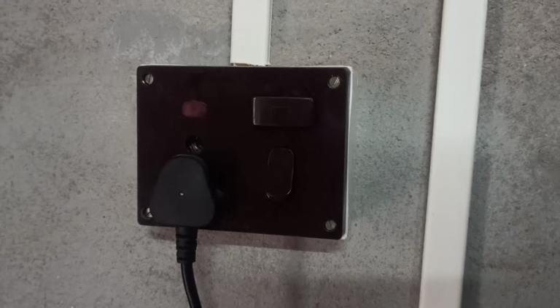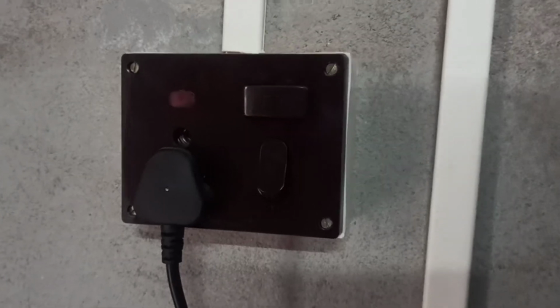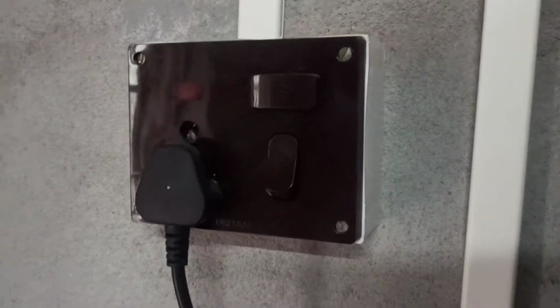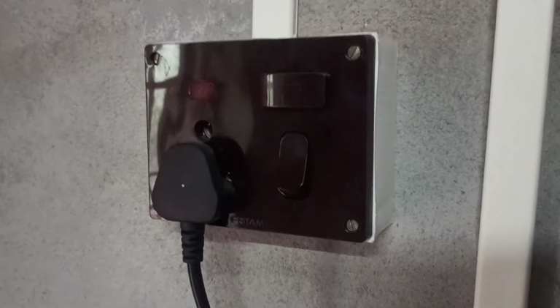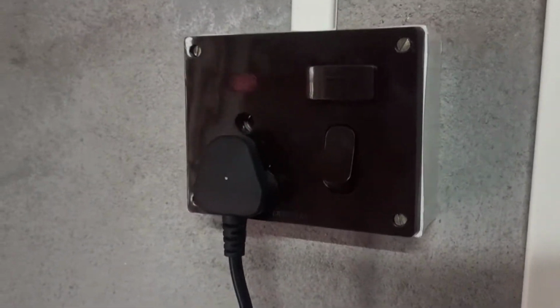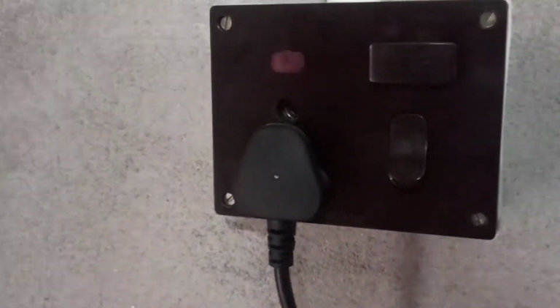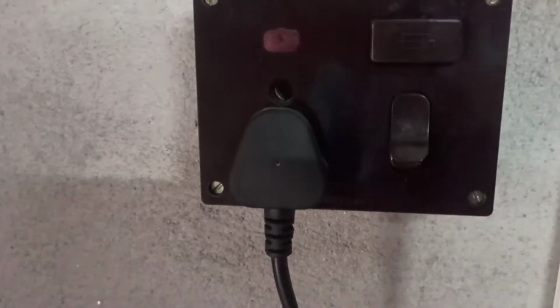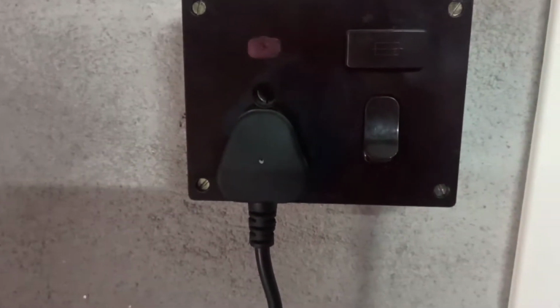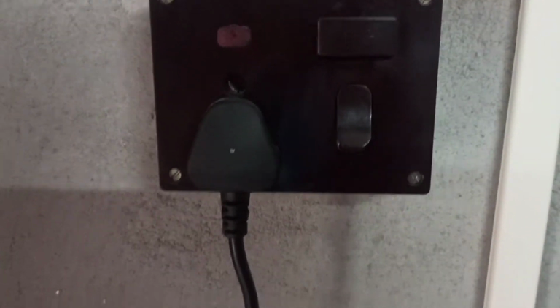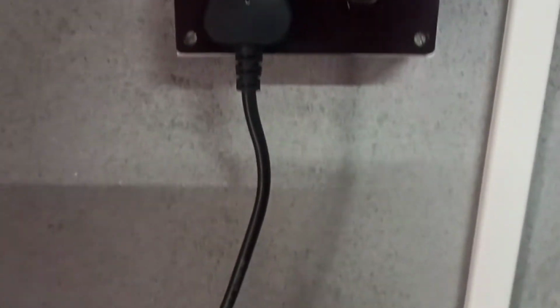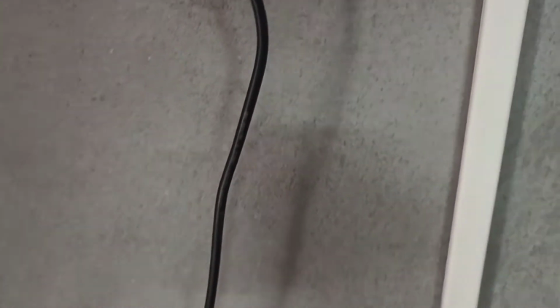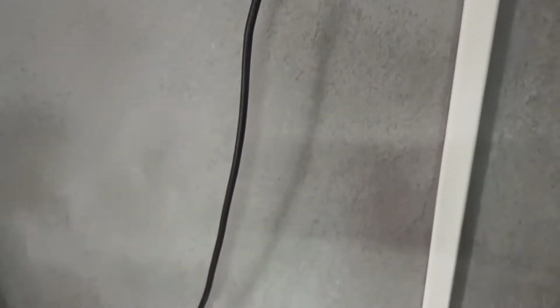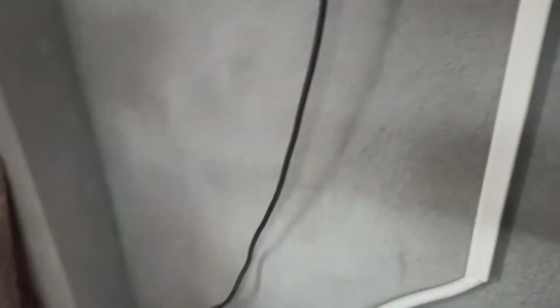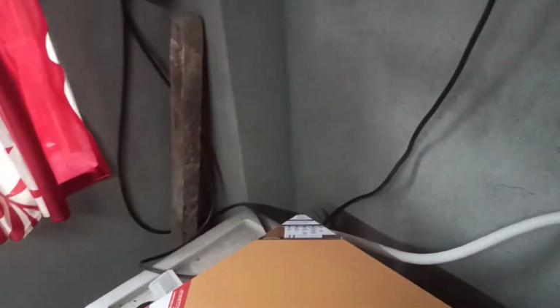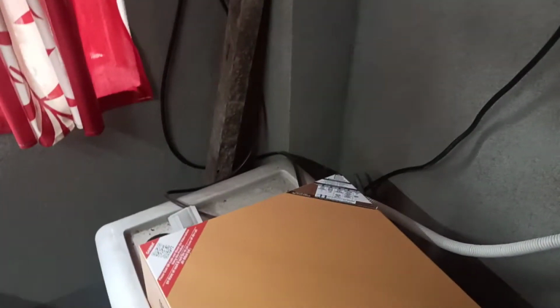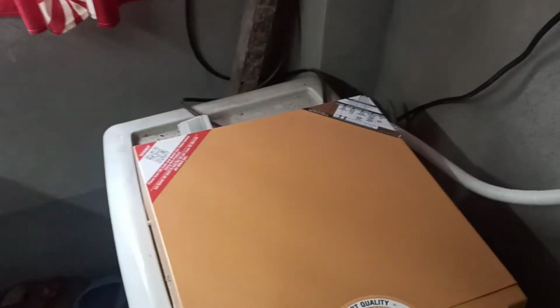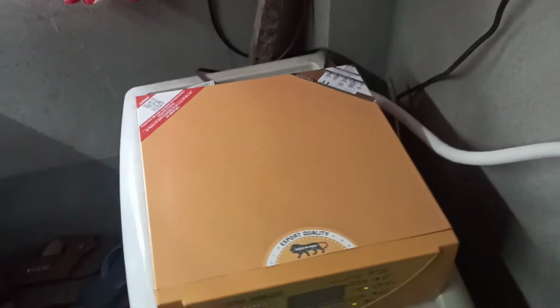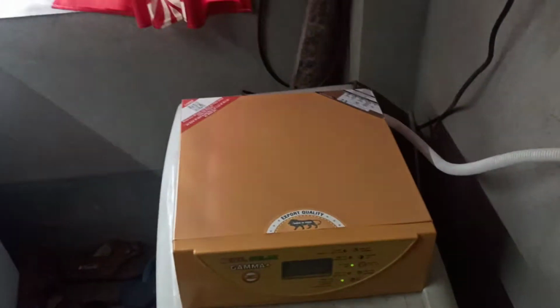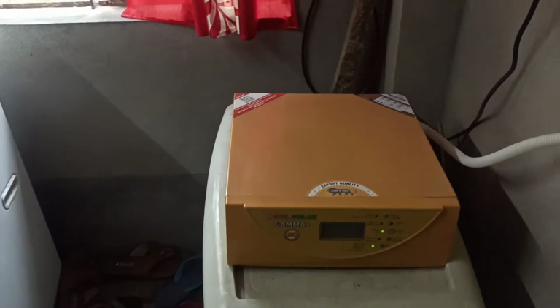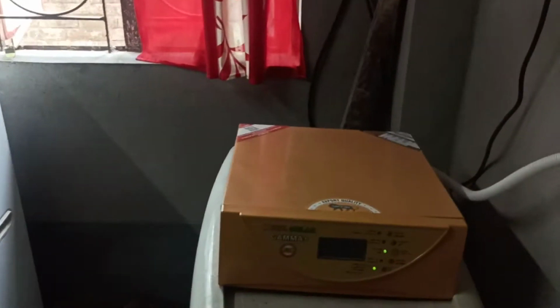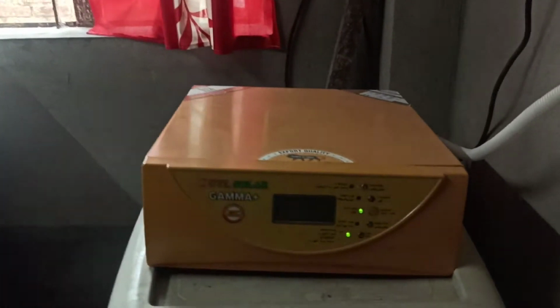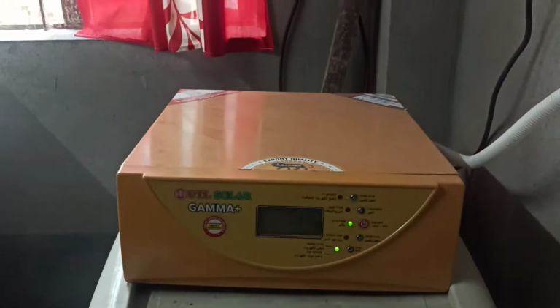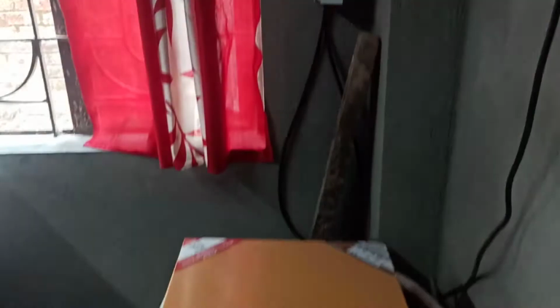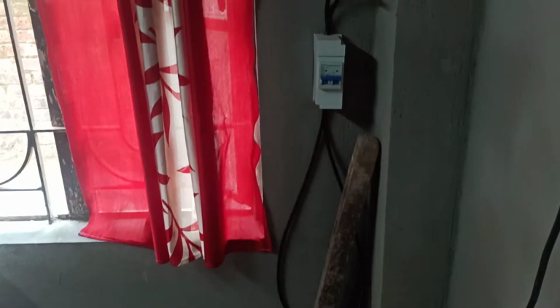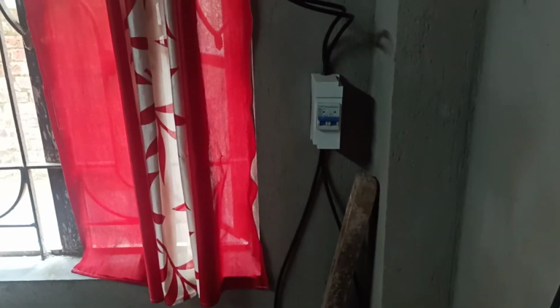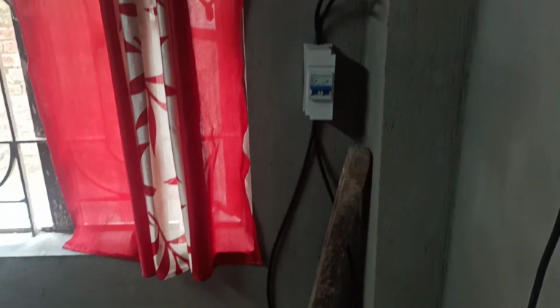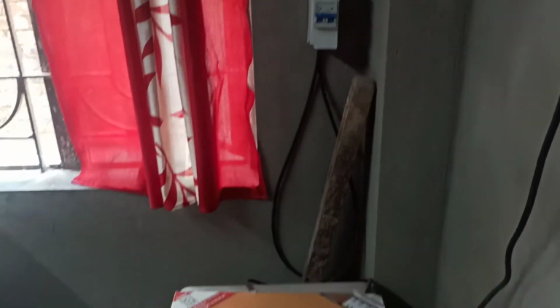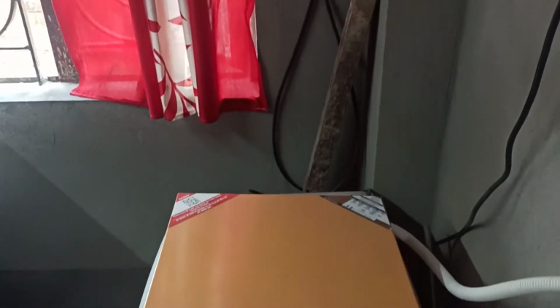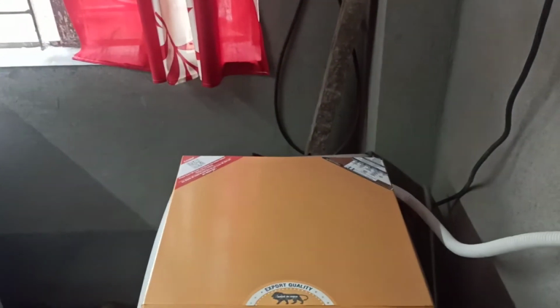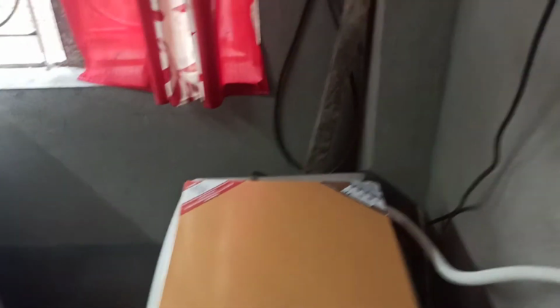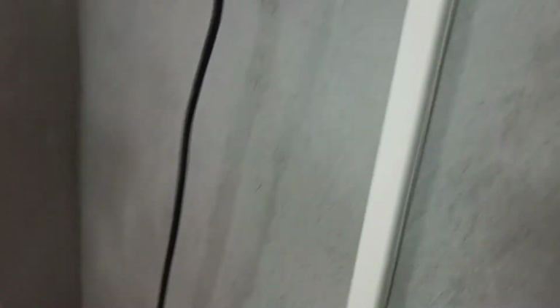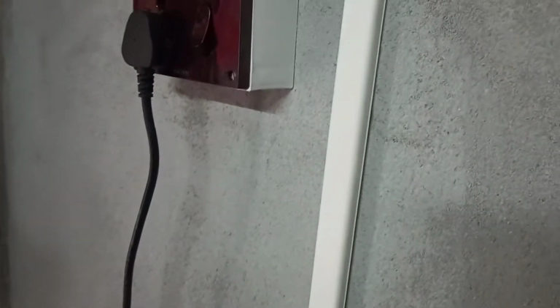Hello viewers, here is the main cell connection. This is our solar inverter — this is UTL Gamma Plus. Here is the solar connection with UTL Gamma Plus, and the main line is off.